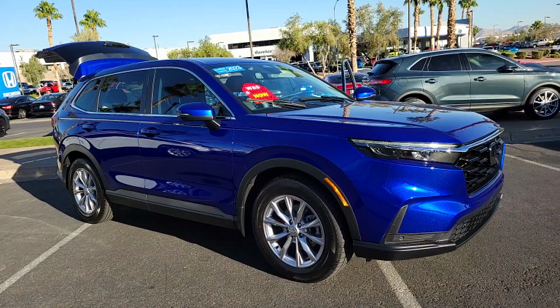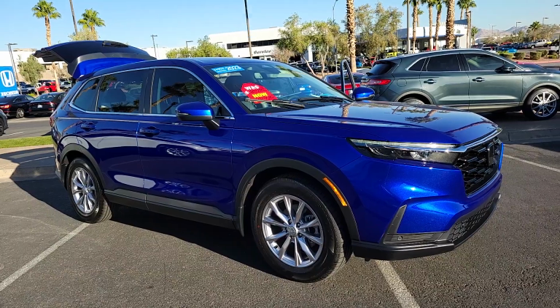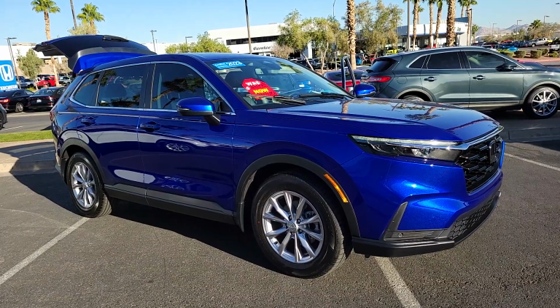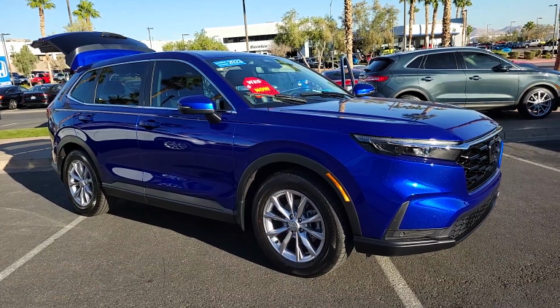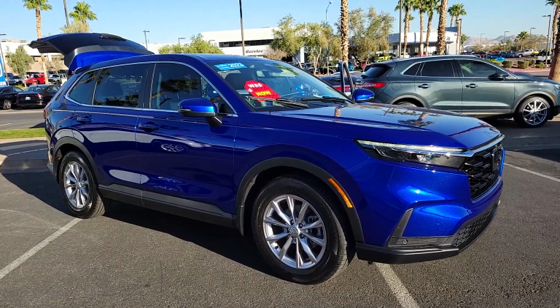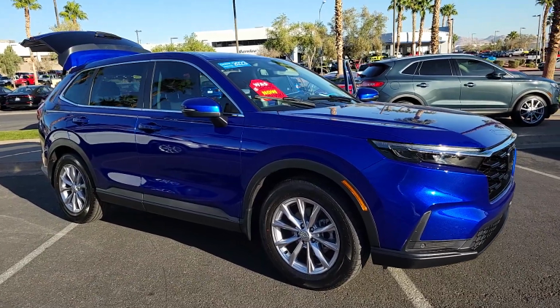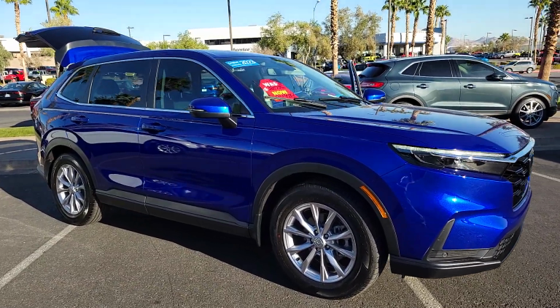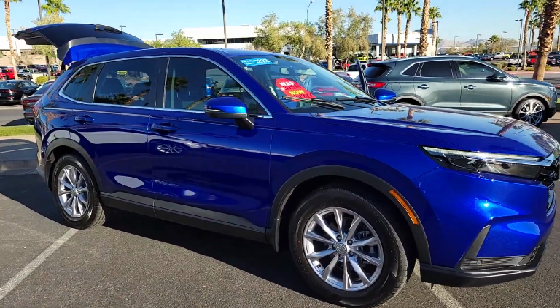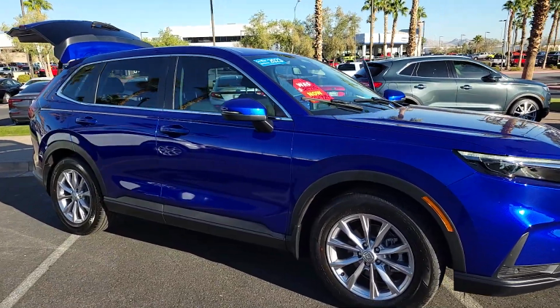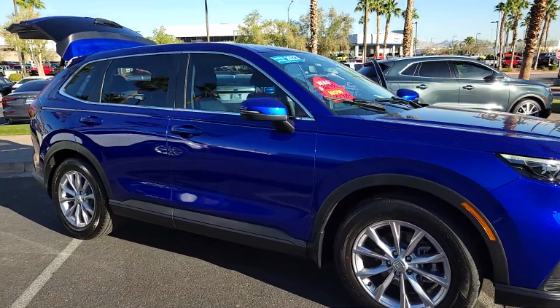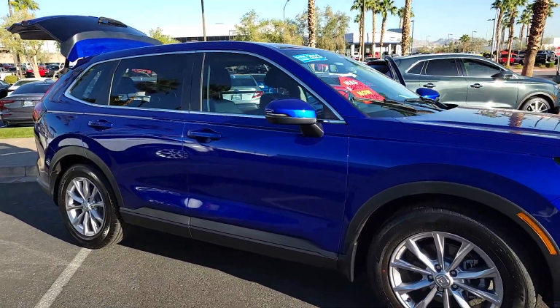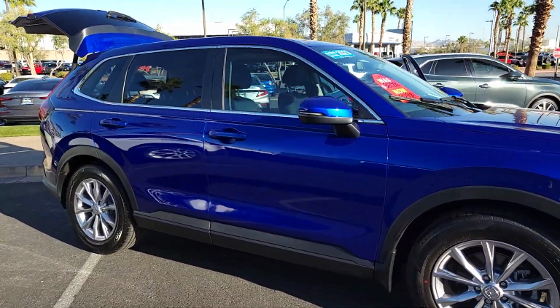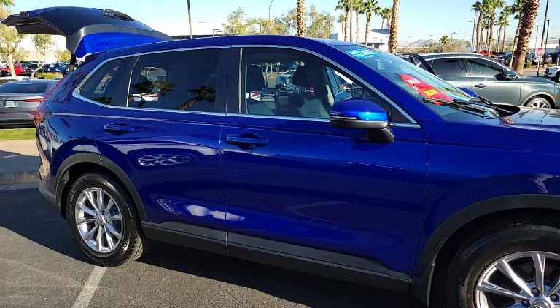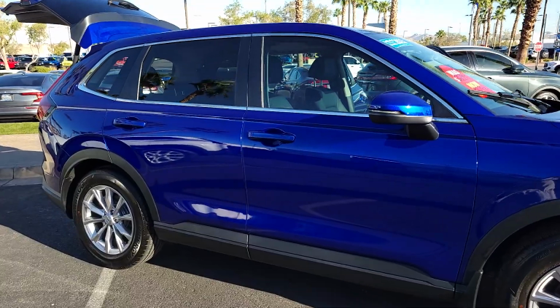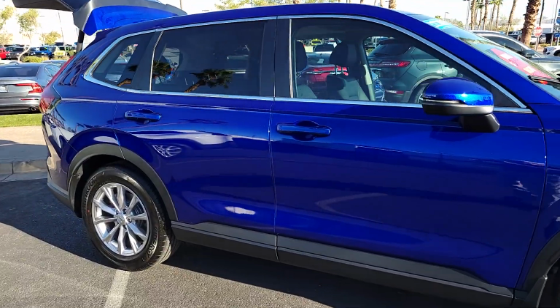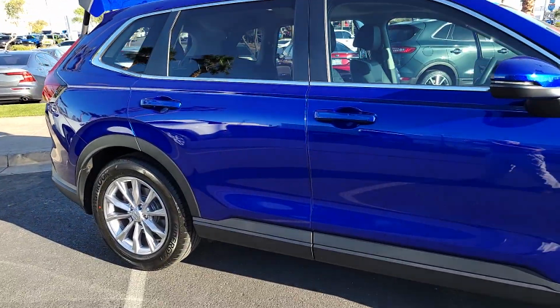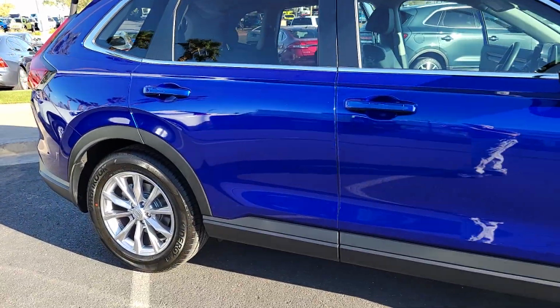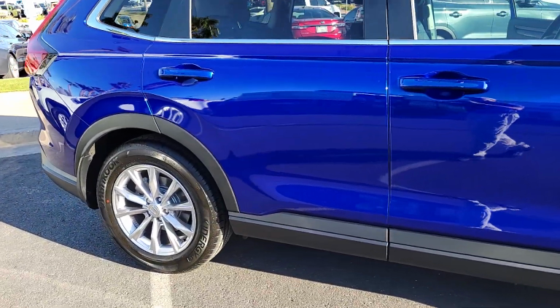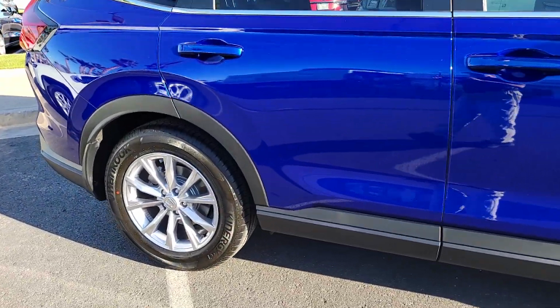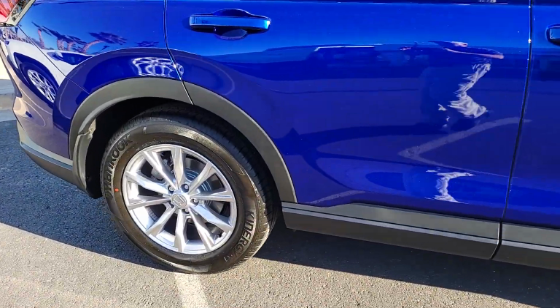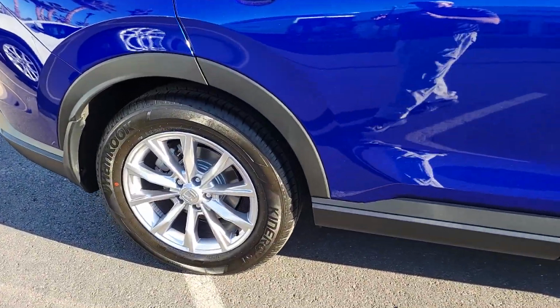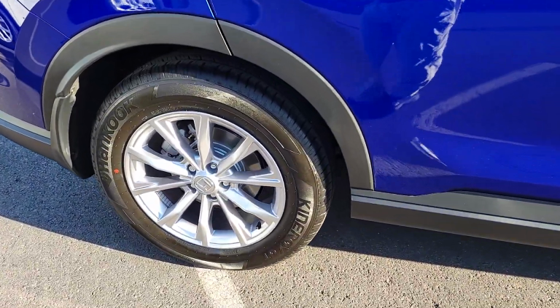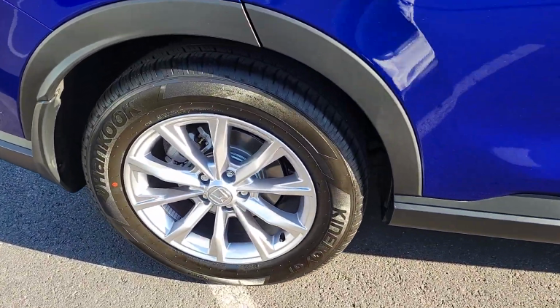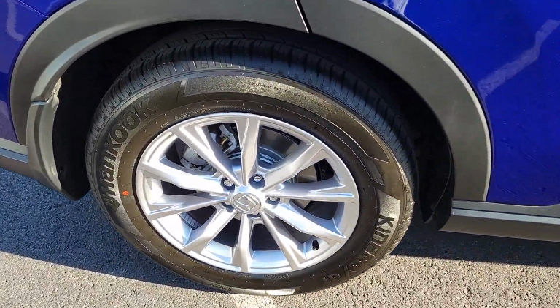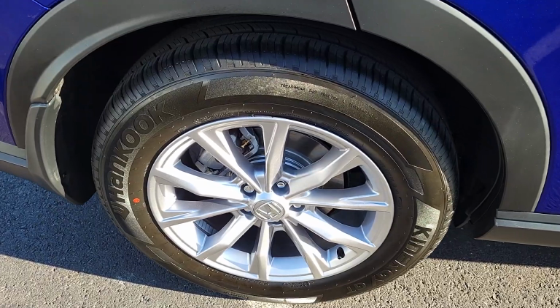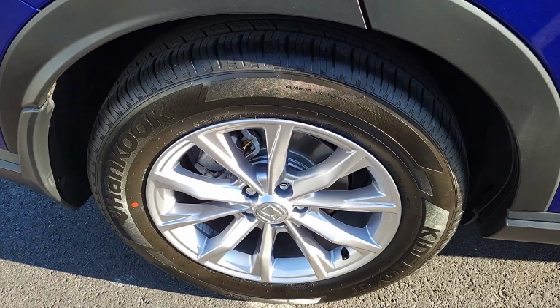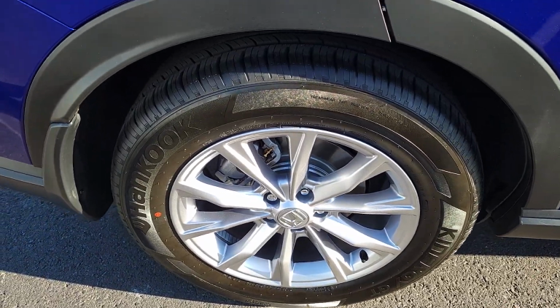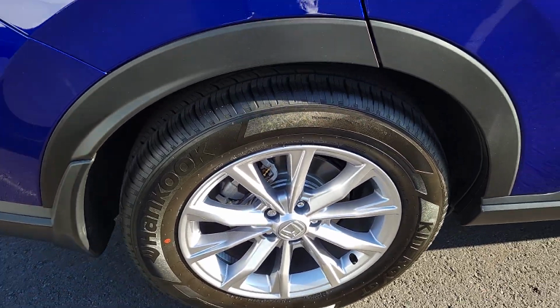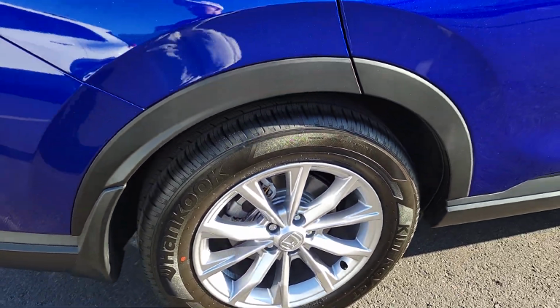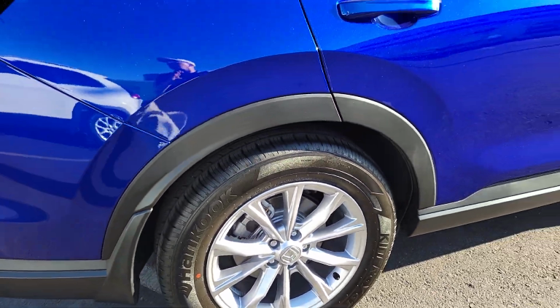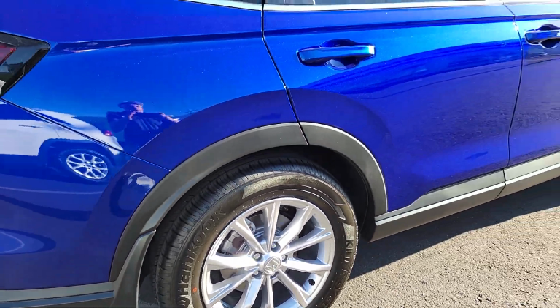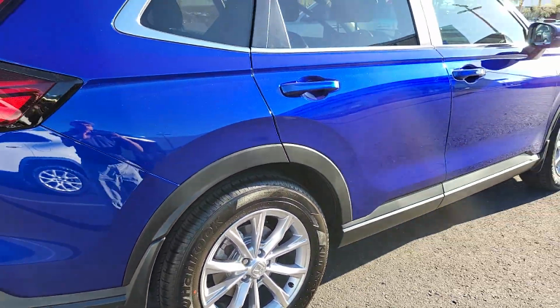Enjoy the view of this 2023 Honda CR-V. With less than 10,000 miles on the odometer, this vehicle stands out from the rest. Prepare to fall in love with this sleek, tech-savvy CR-V.